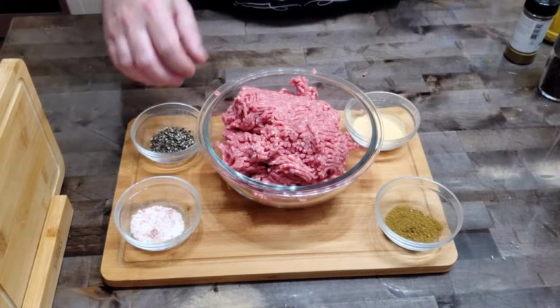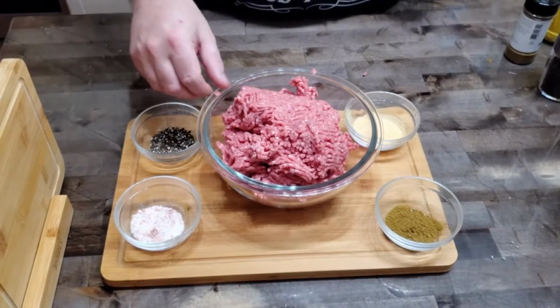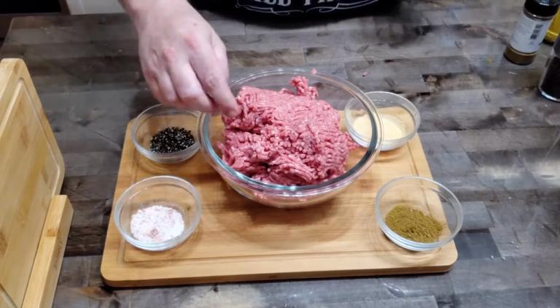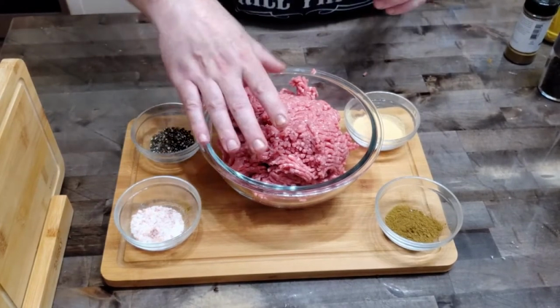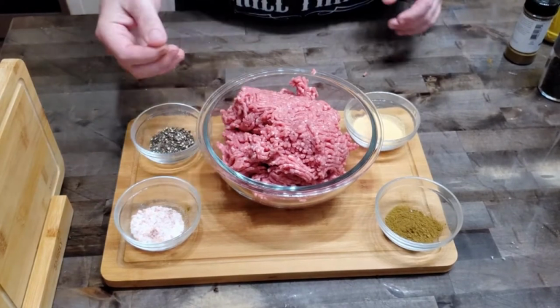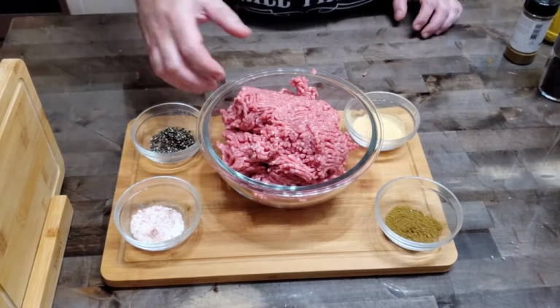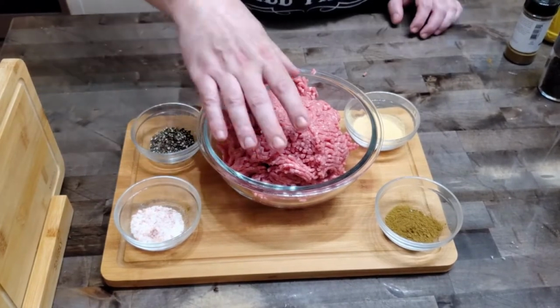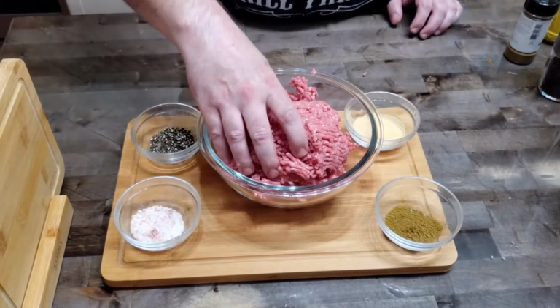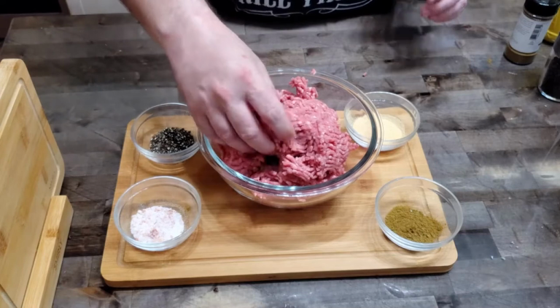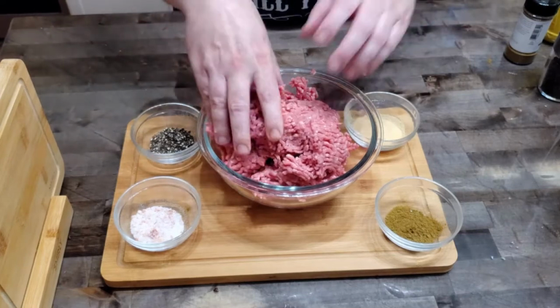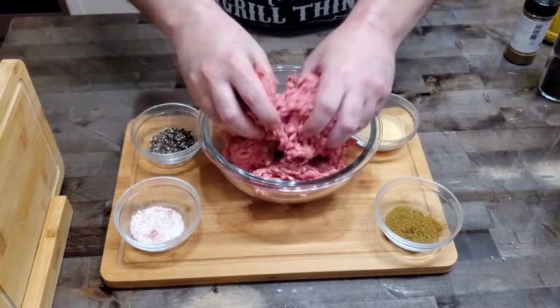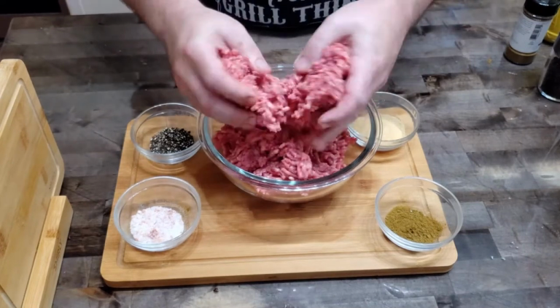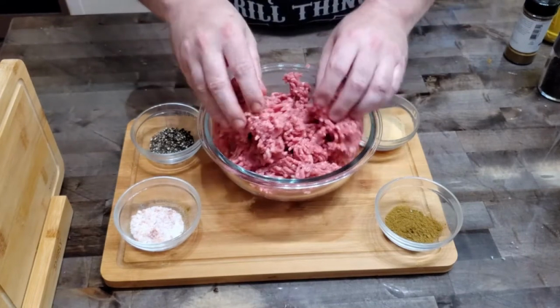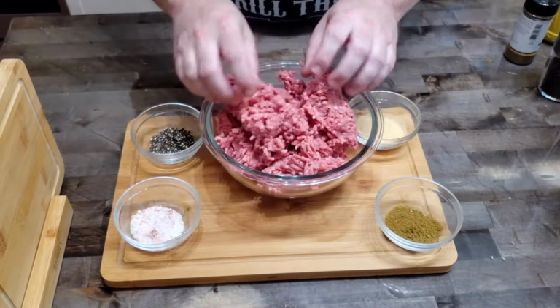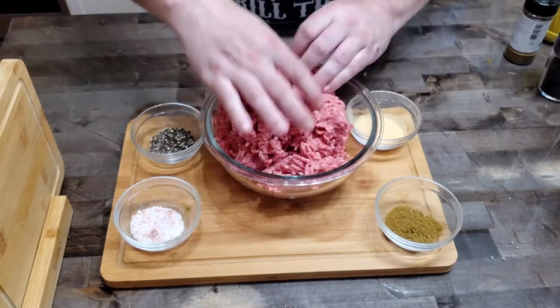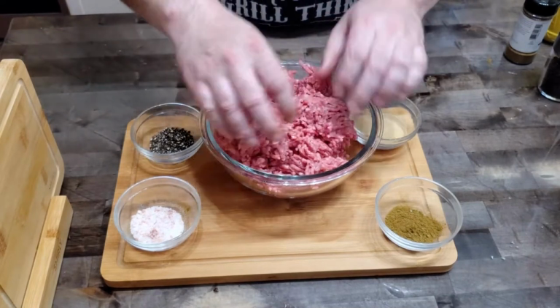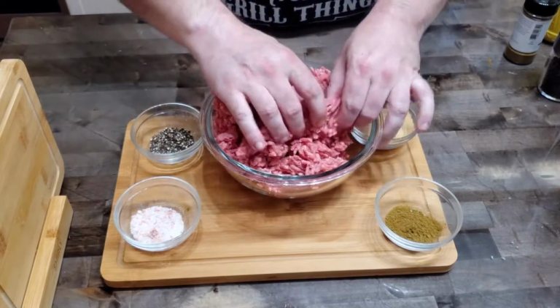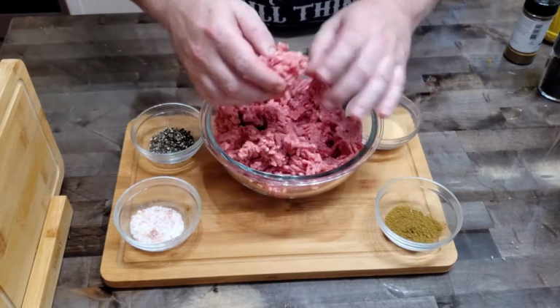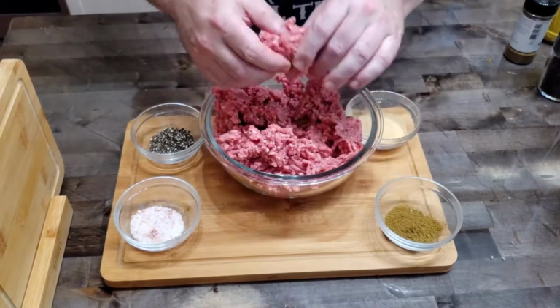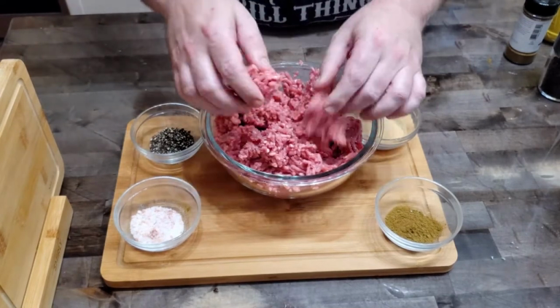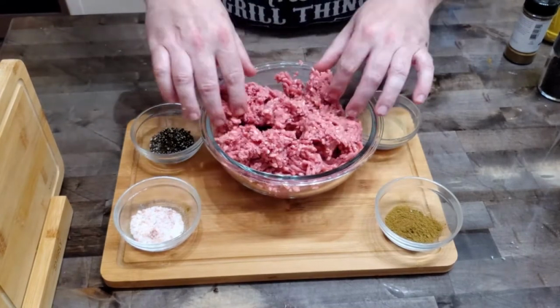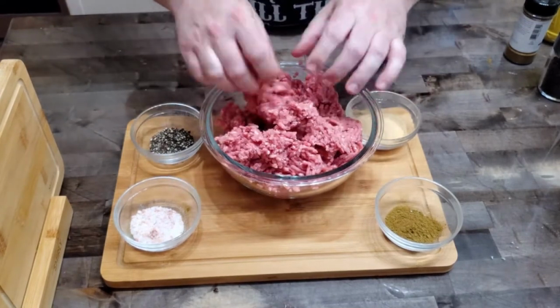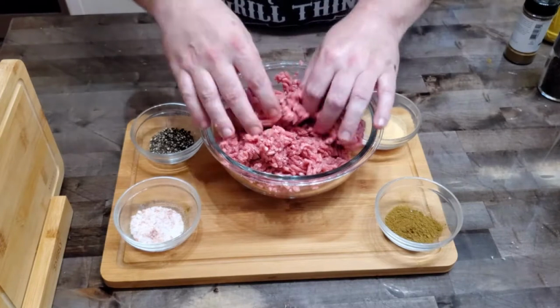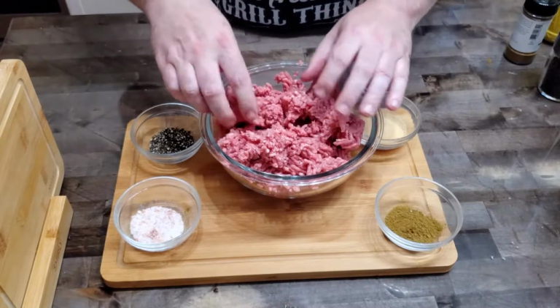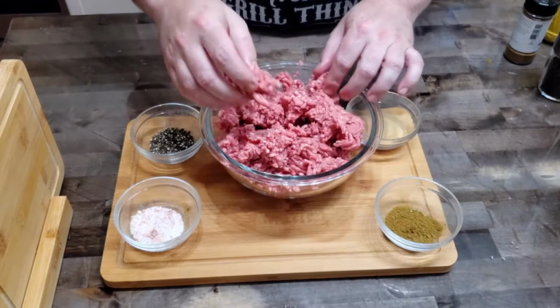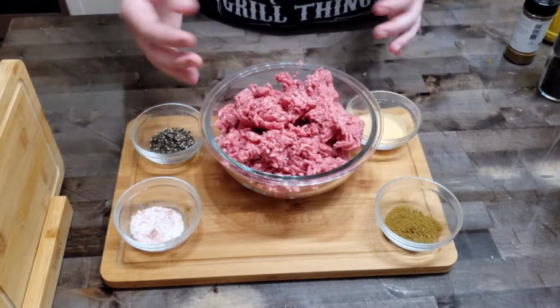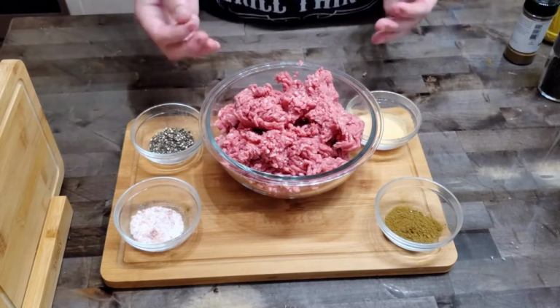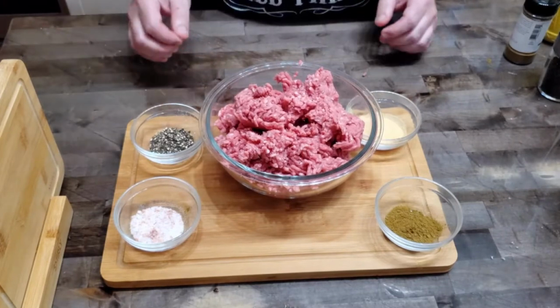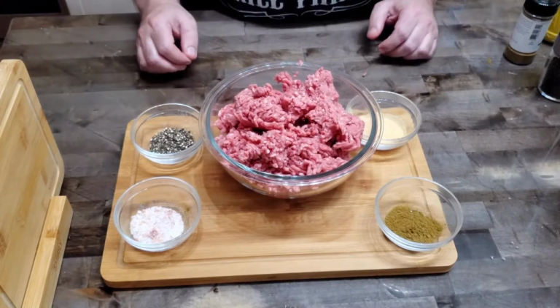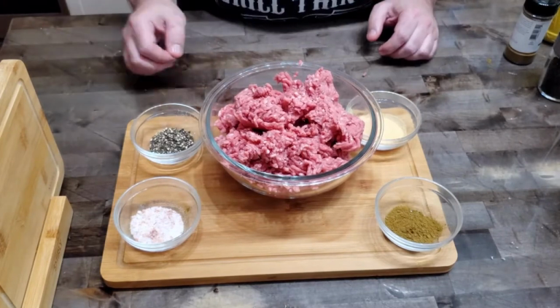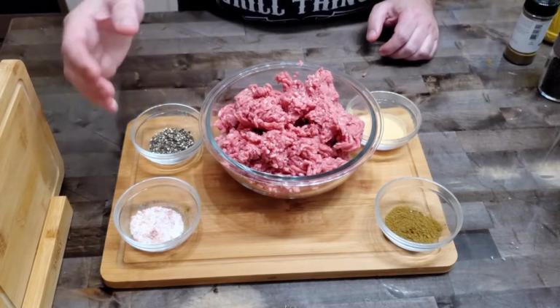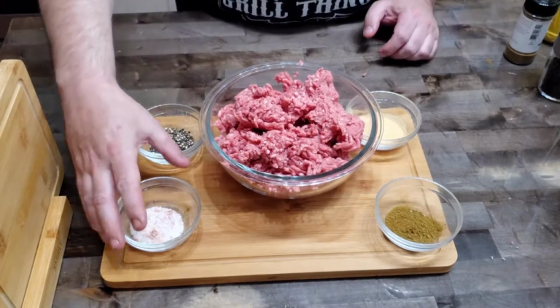We're going to get started with two pounds of ground chuck. This is 80/20 and I love making burgers out of this — this is definitely what you want to be looking for. It's got a little bit more fat in it. Fat is flavor, so definitely look for this at the market when you're getting ready to grill.